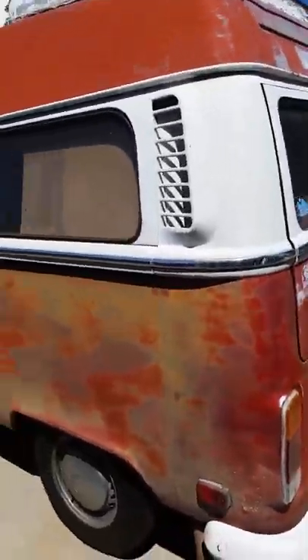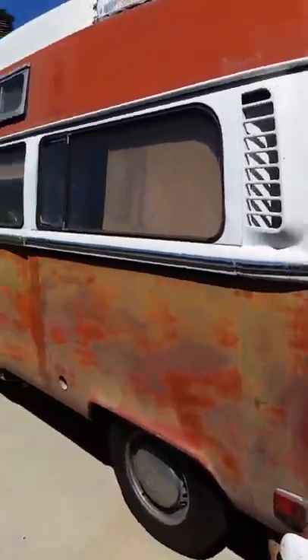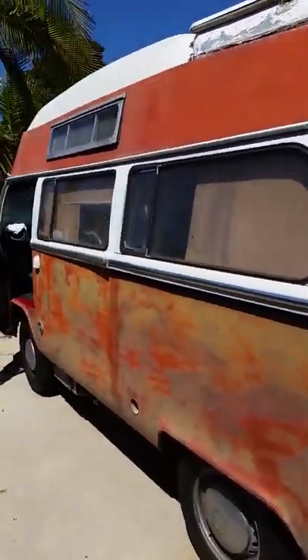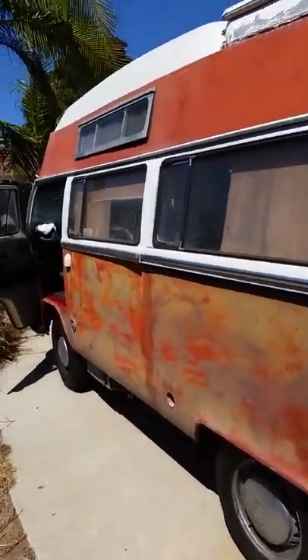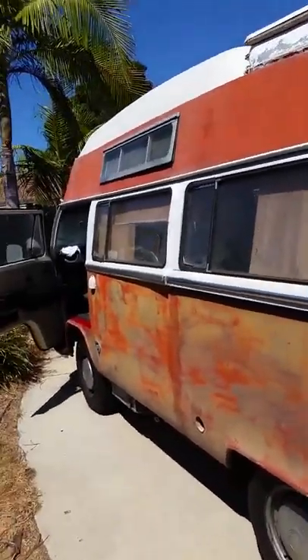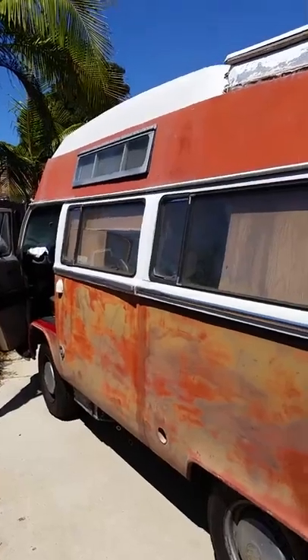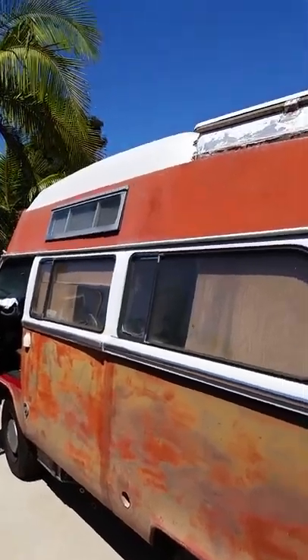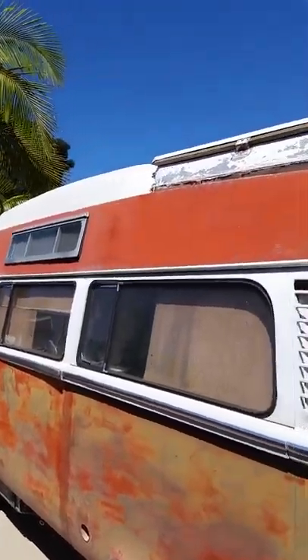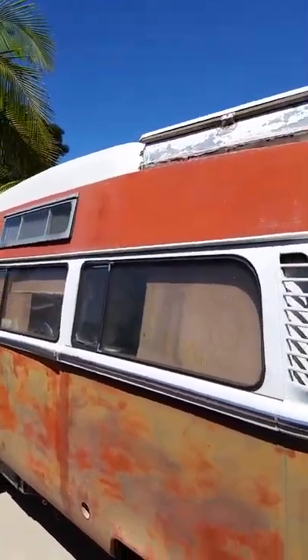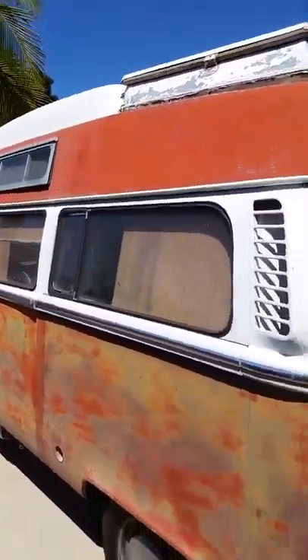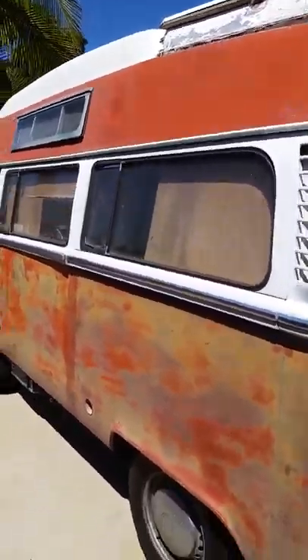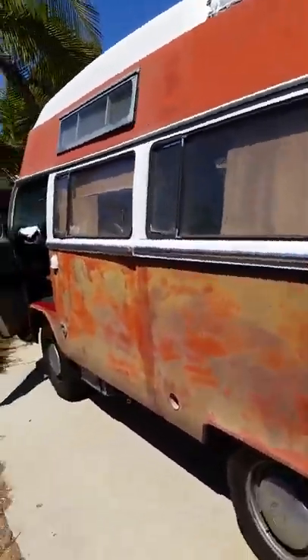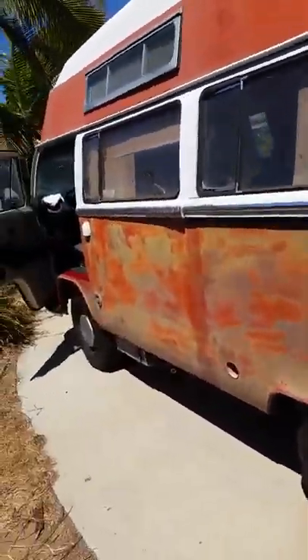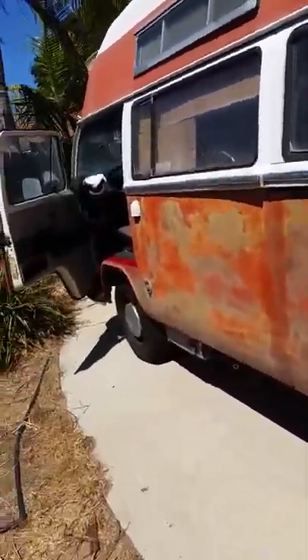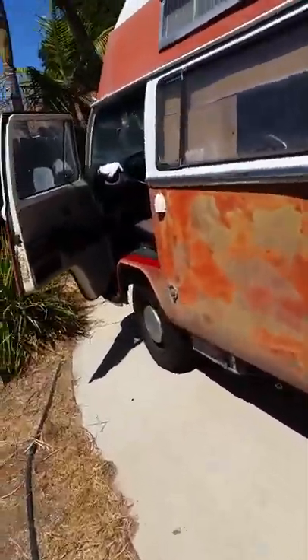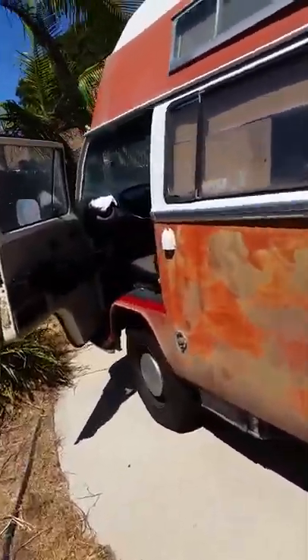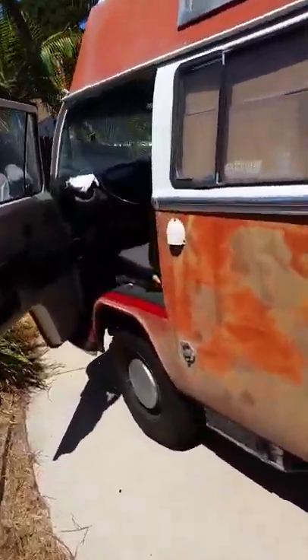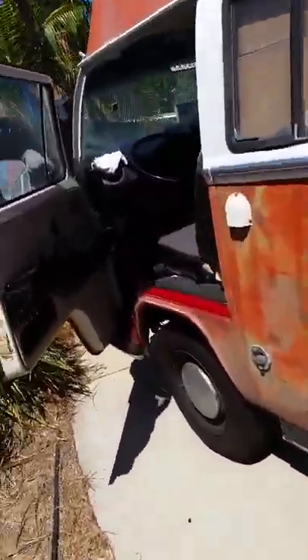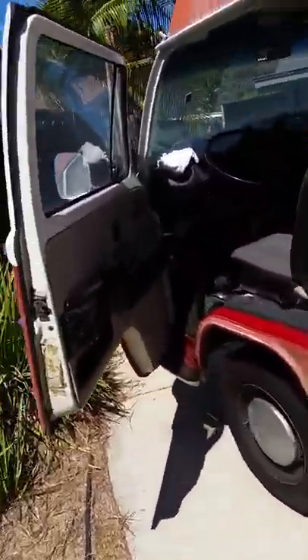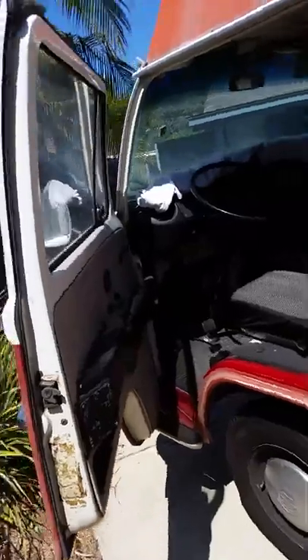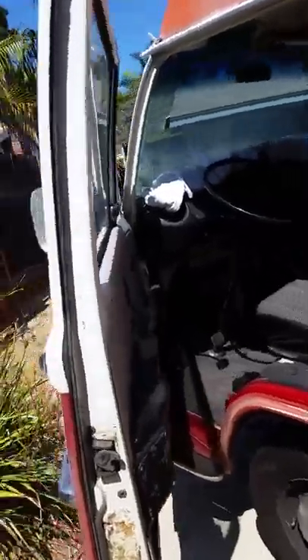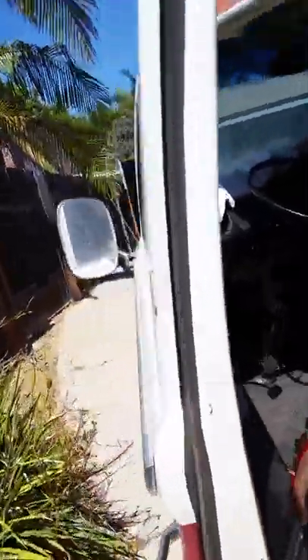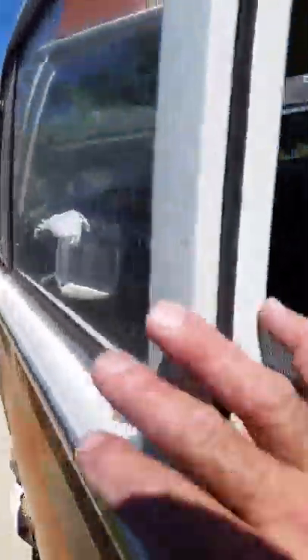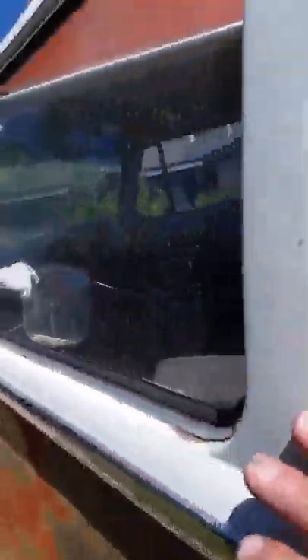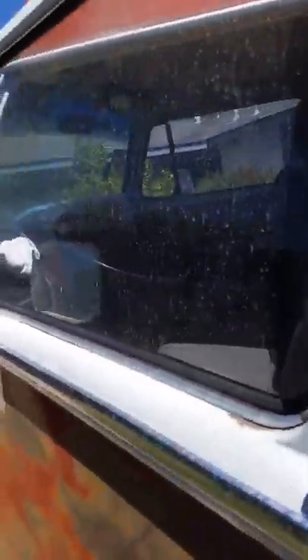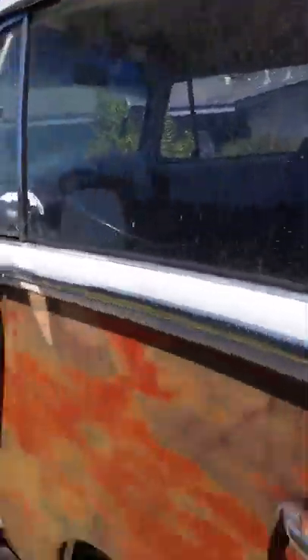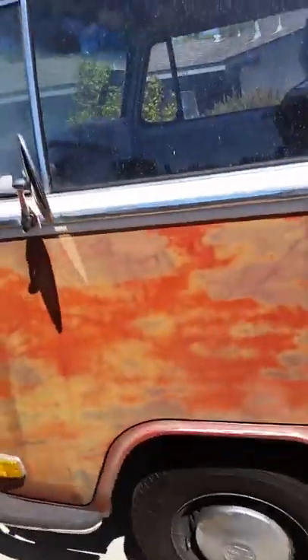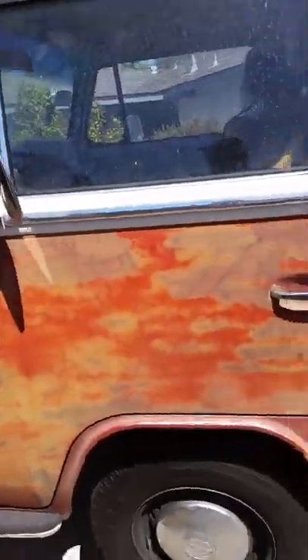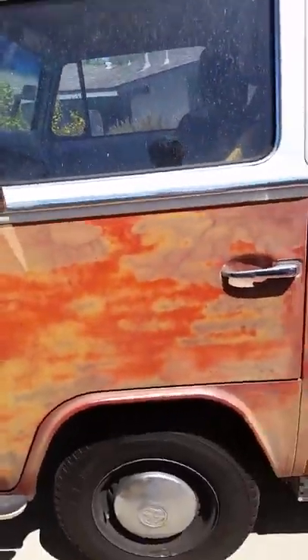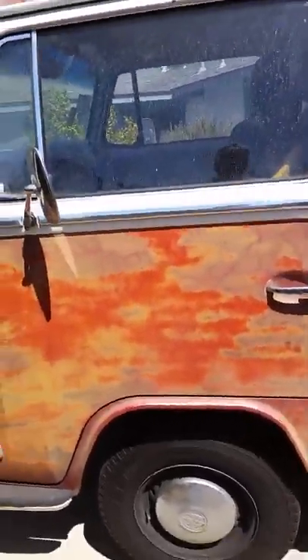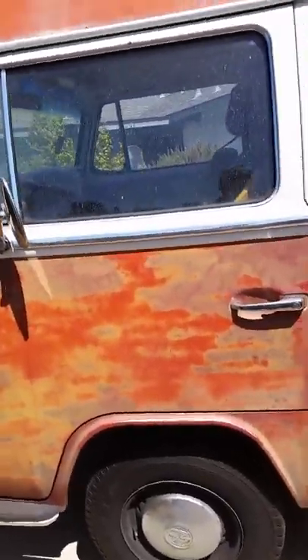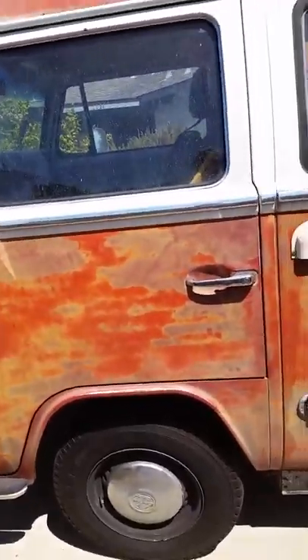It's rust-free, never been hit. It's a high-top, made in Canada. It's been in Washington — the middle of Washington — where it's nice and dry.